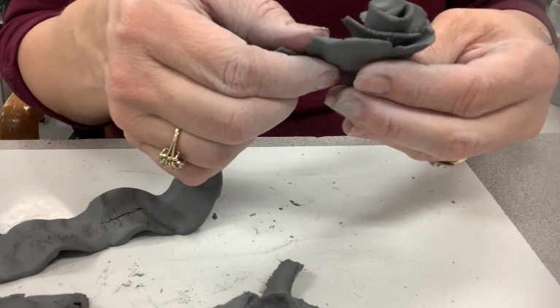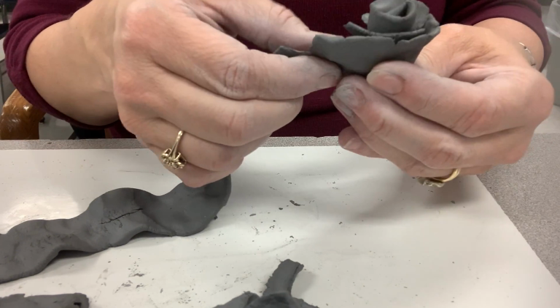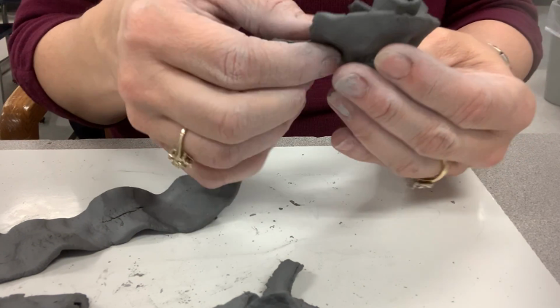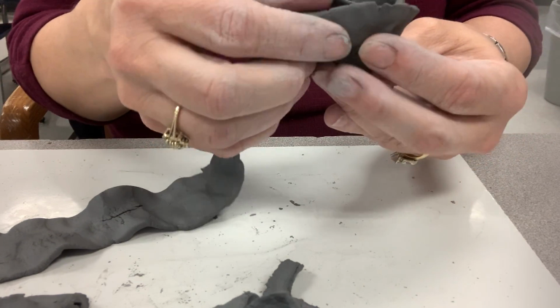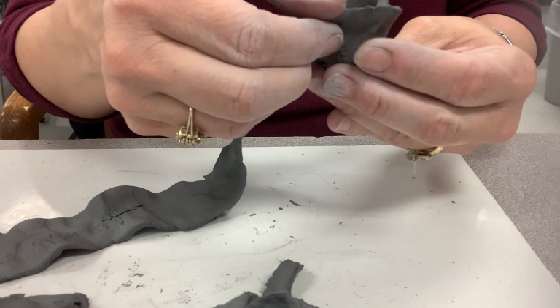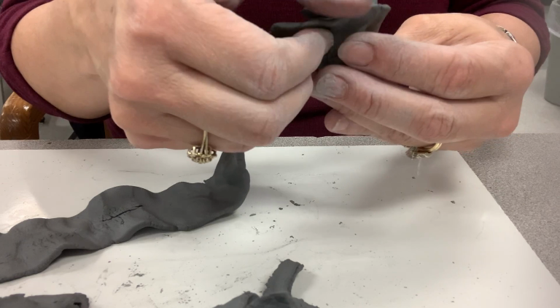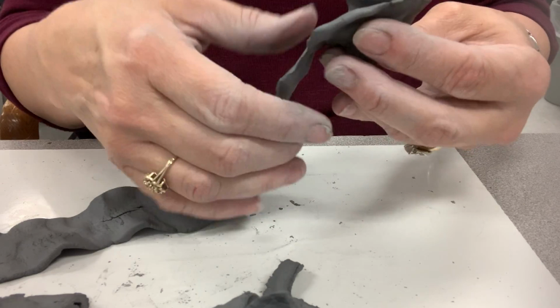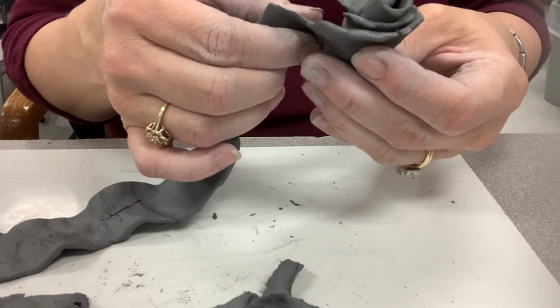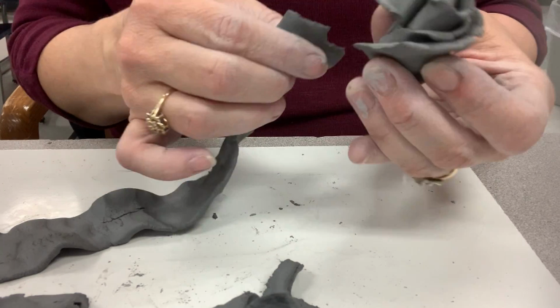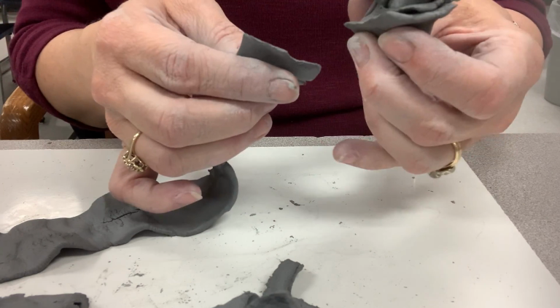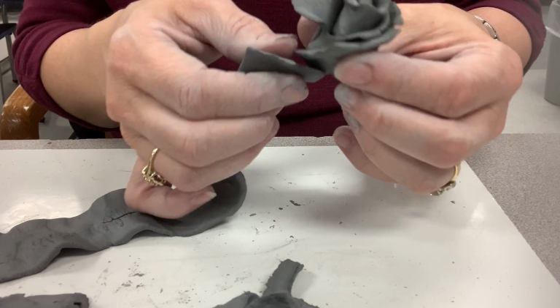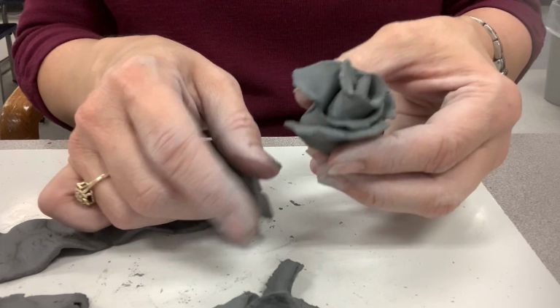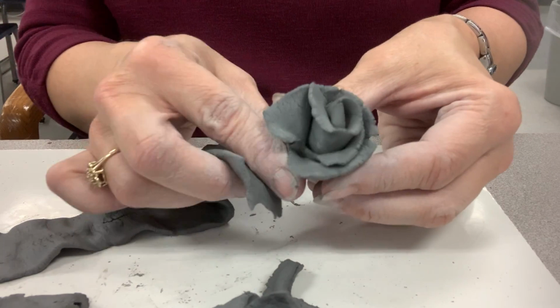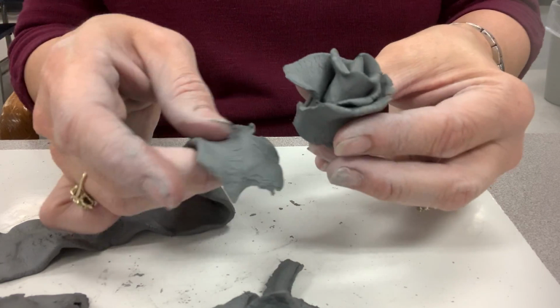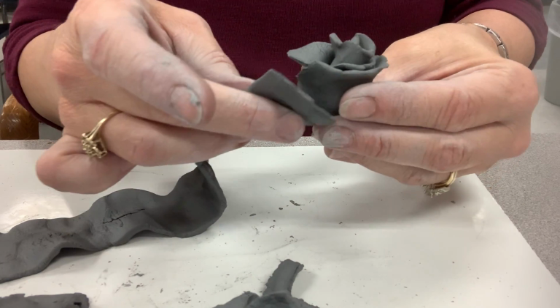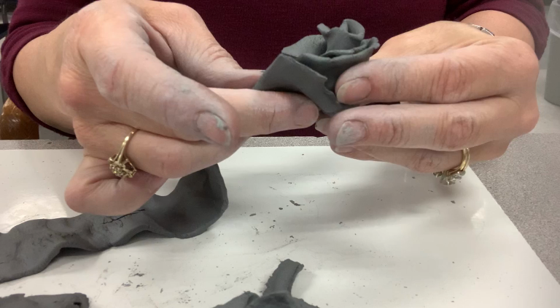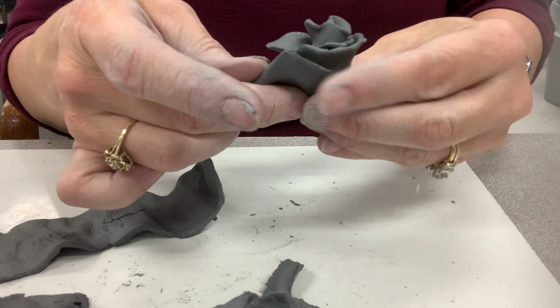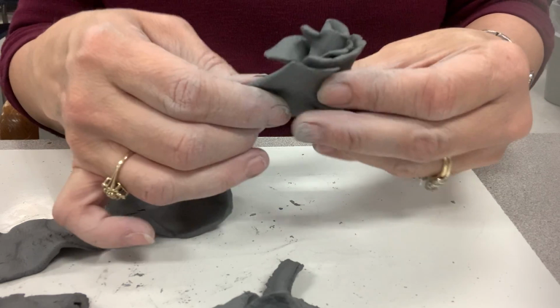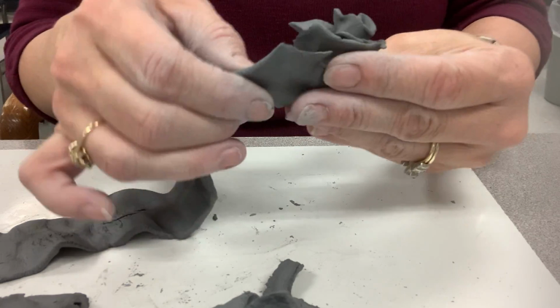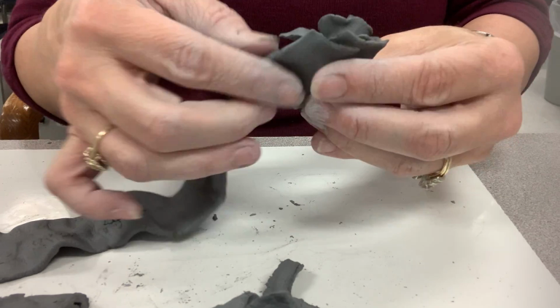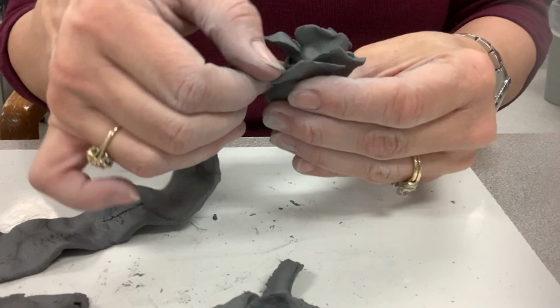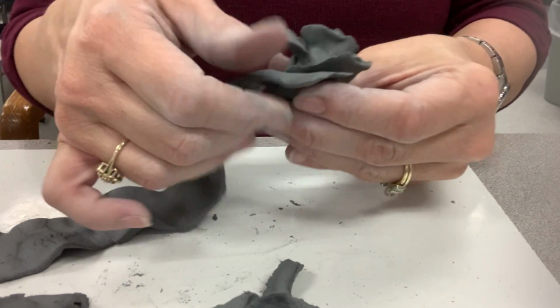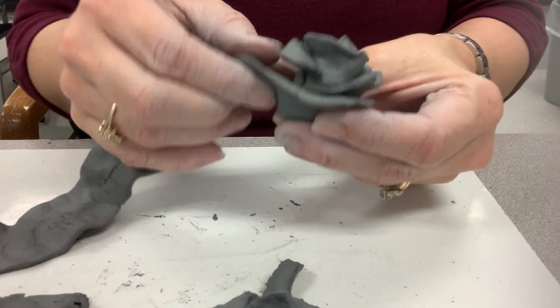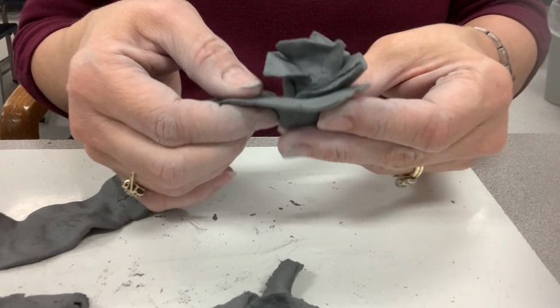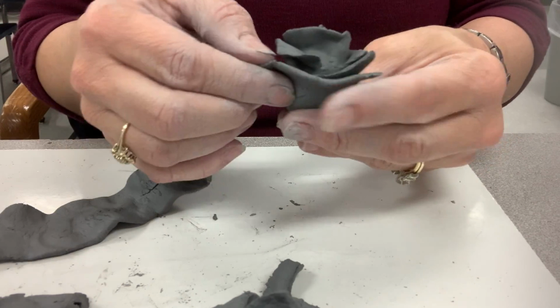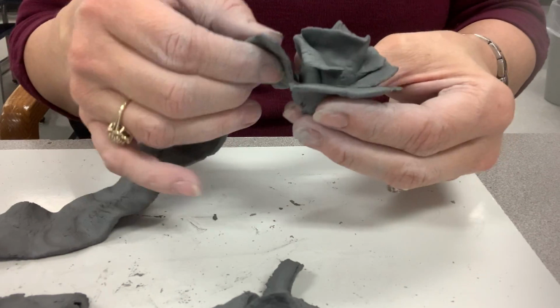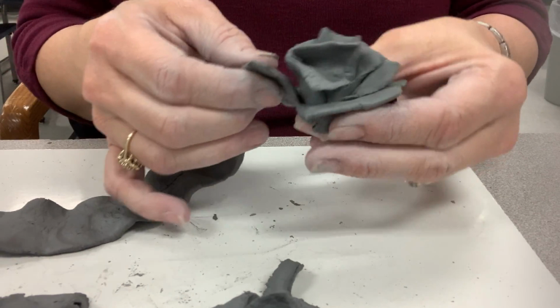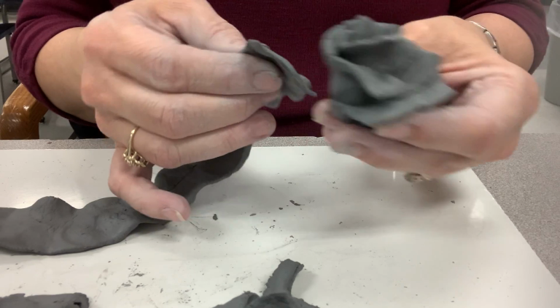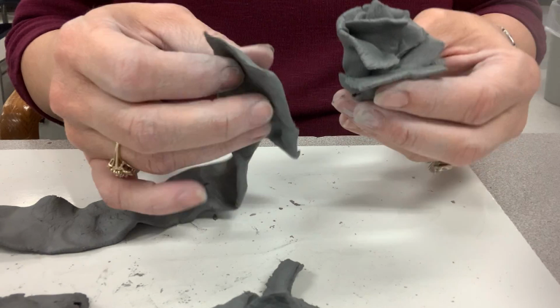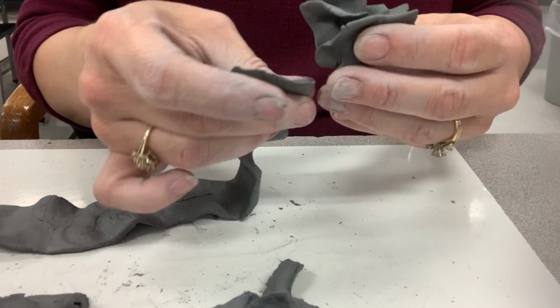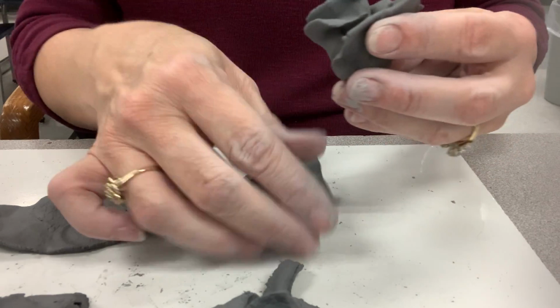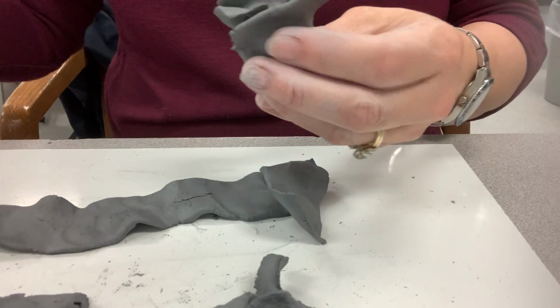You see that it's cracking on me a little bit? That's fine. You can come back in and smooth that out. I'm just going to break that off. I'm going to go ahead and put it back on here. Bend that out just a little bit. Then it broke again, which is perfectly fine.